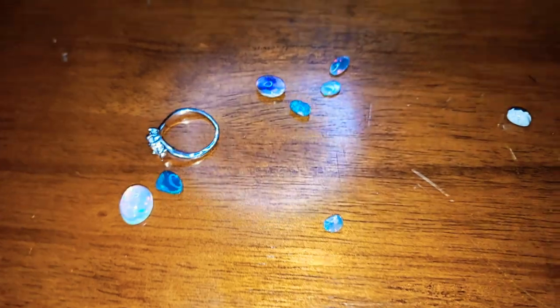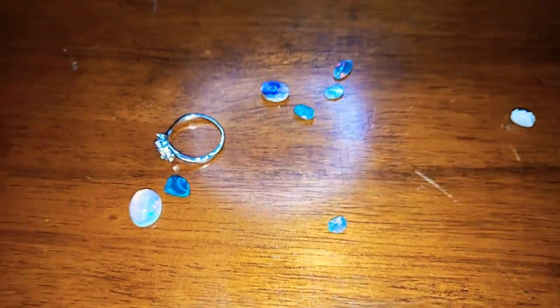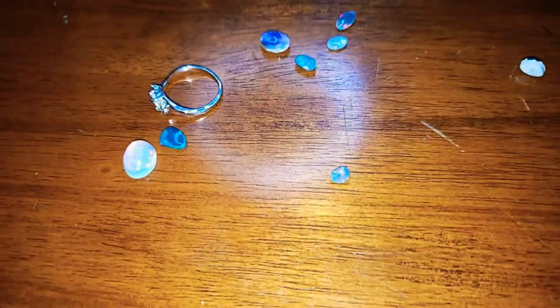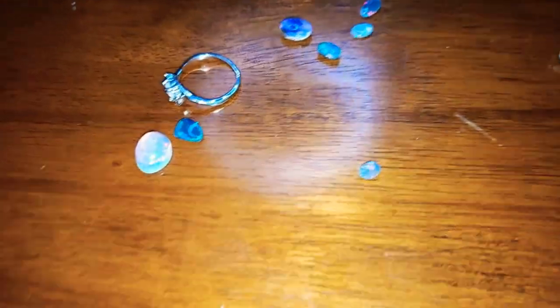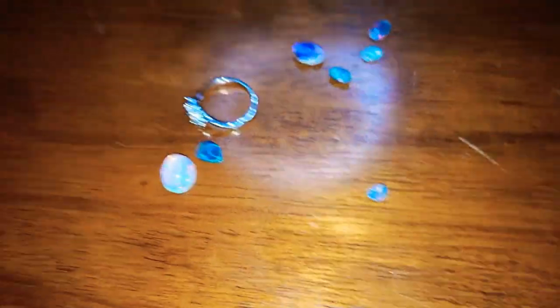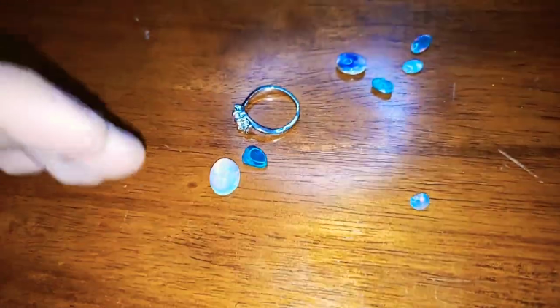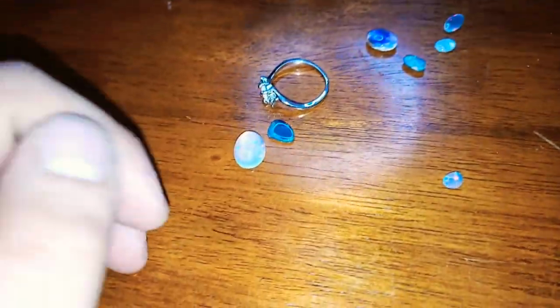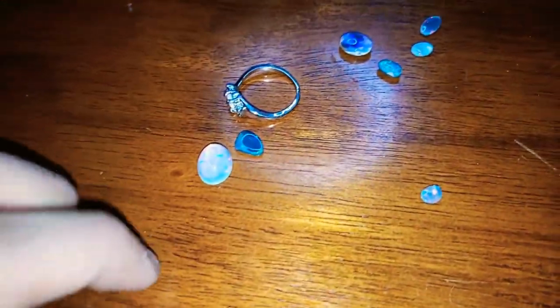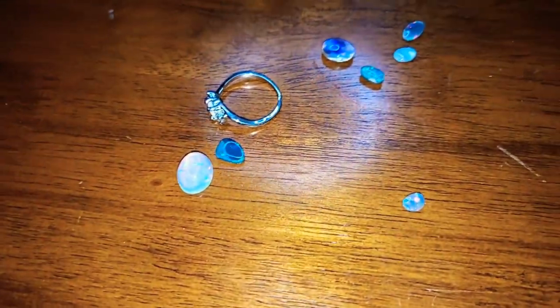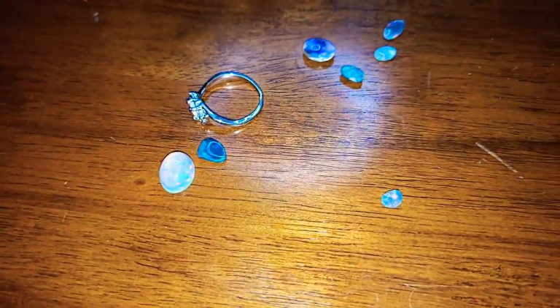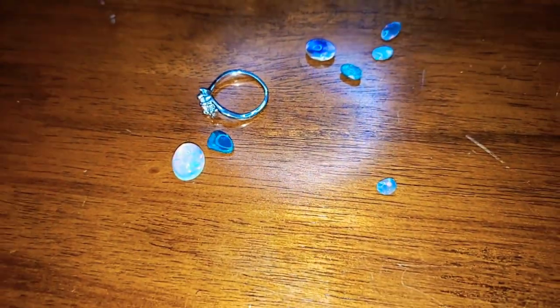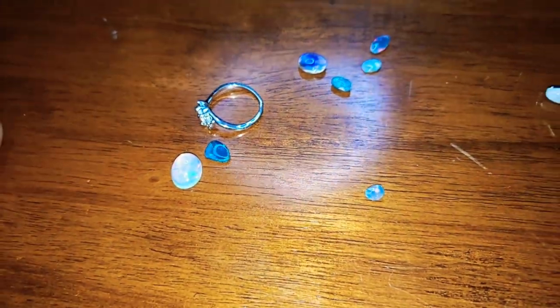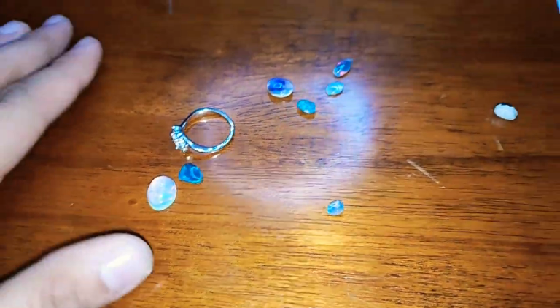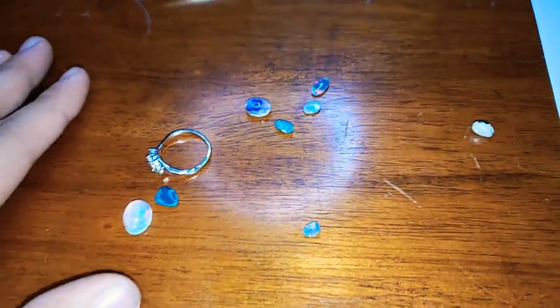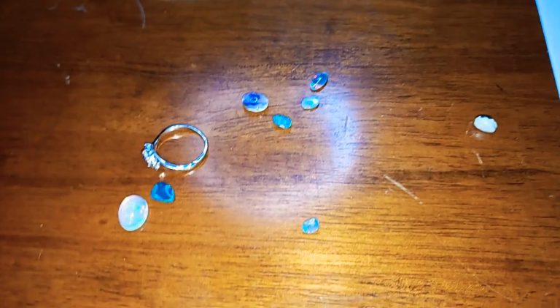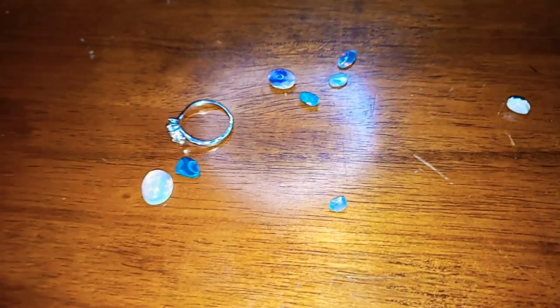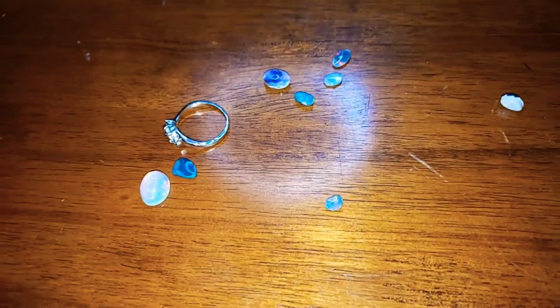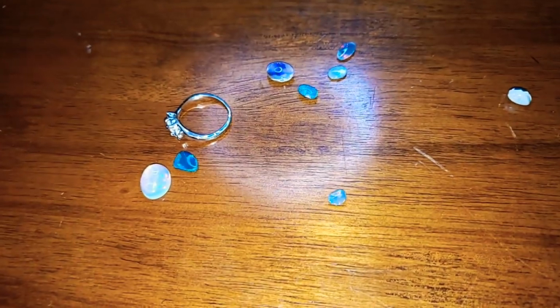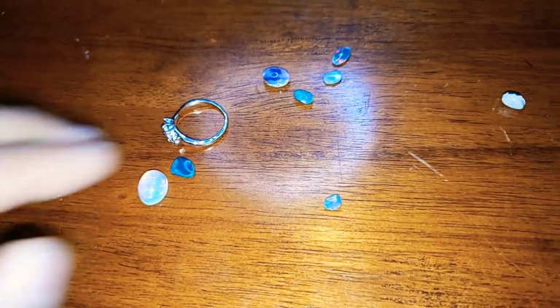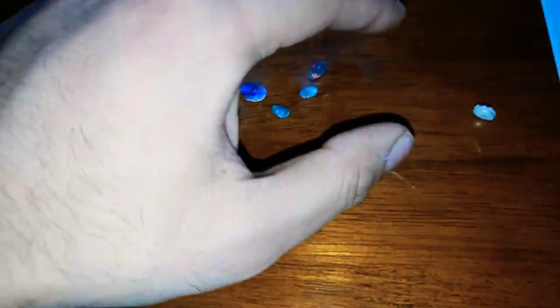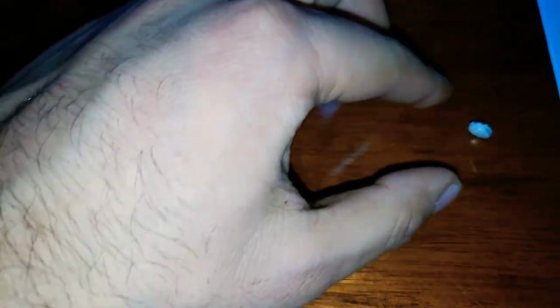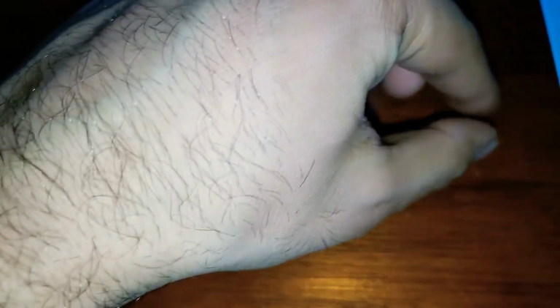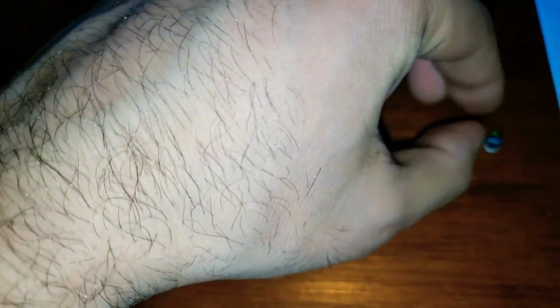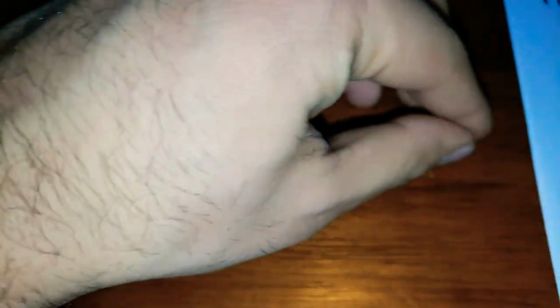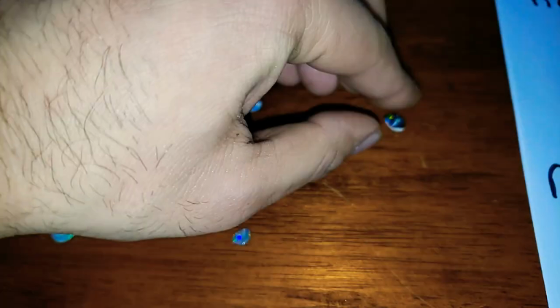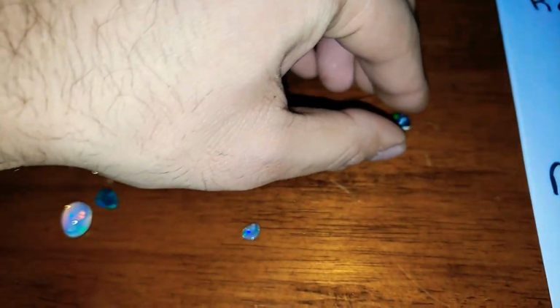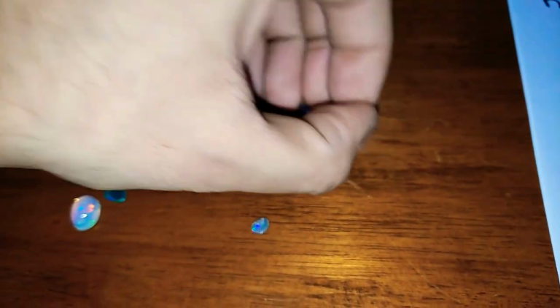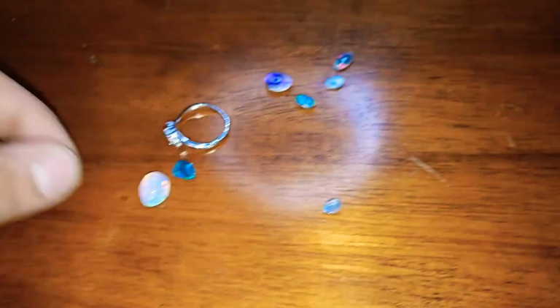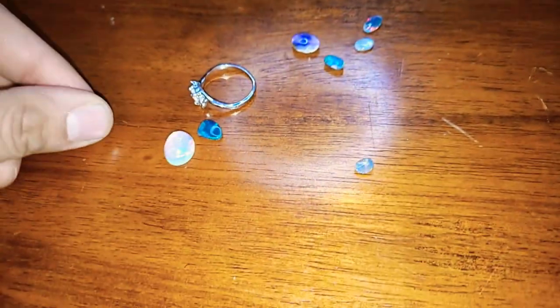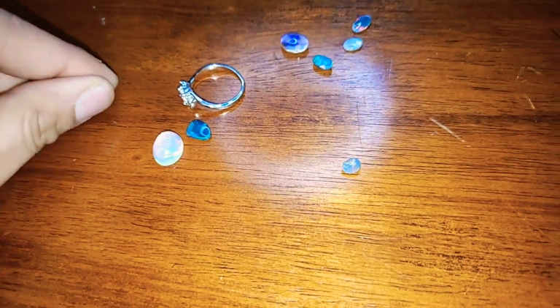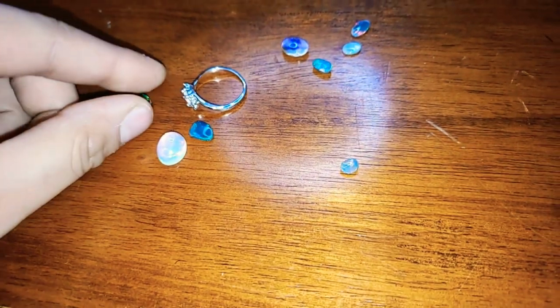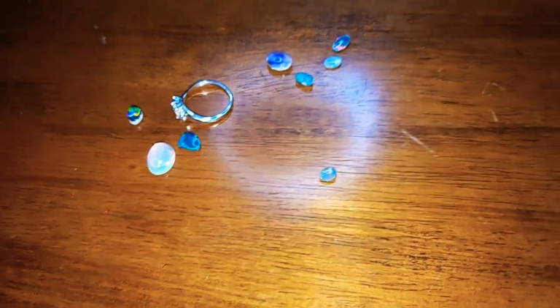Hello everyone, how's it going today? My name is Muhammad Ali, President and CEO of CoreGems, and I have this absolutely magnificent collection of beautiful opals from all around the world.